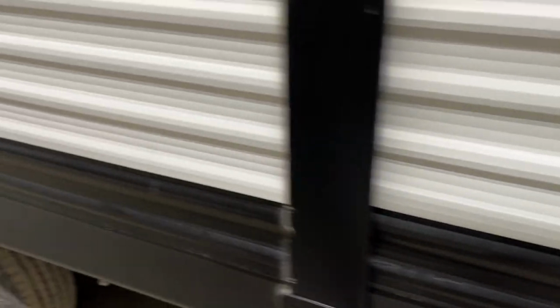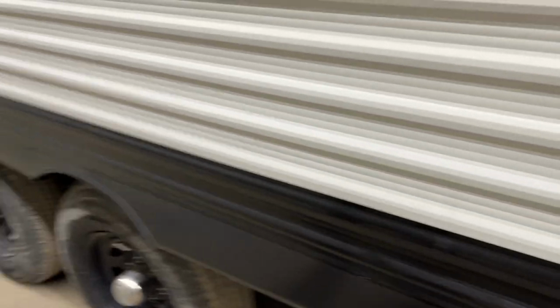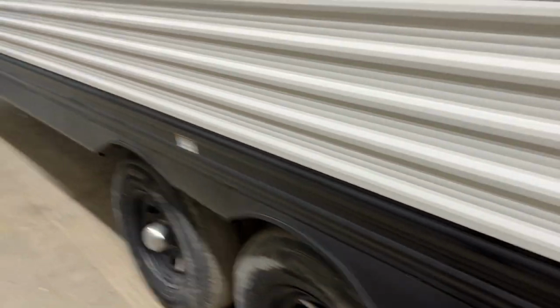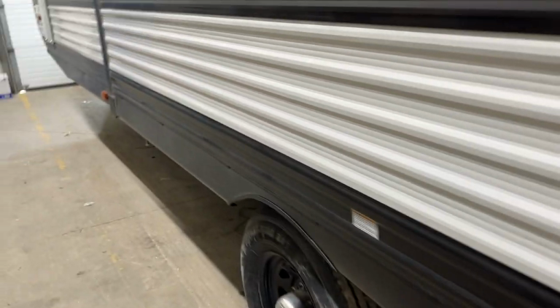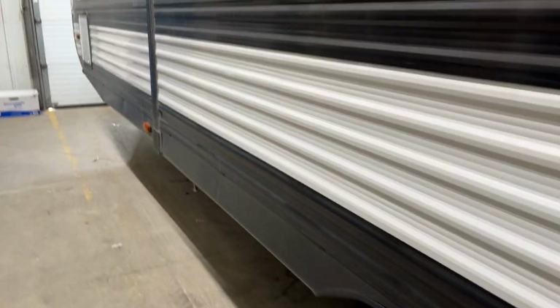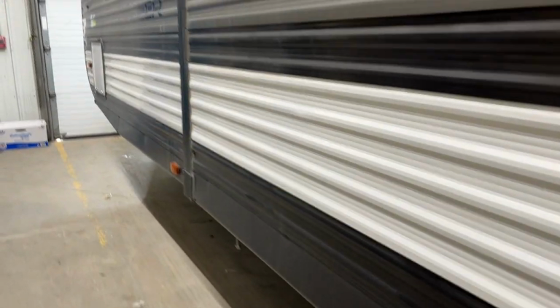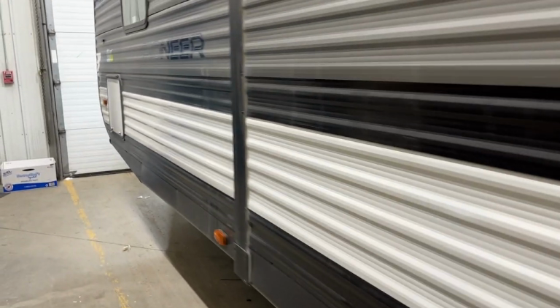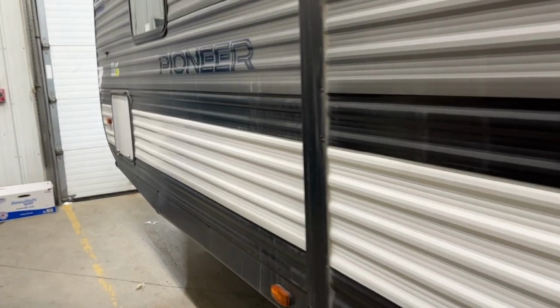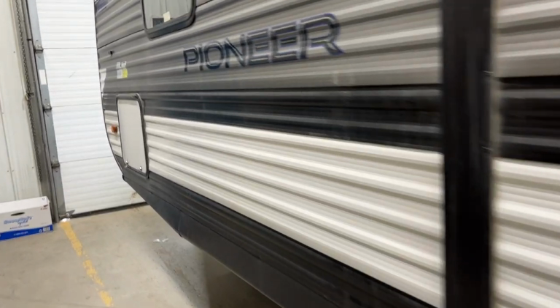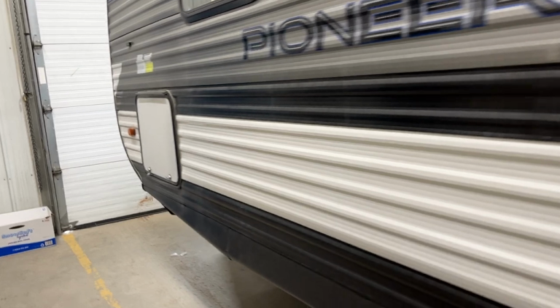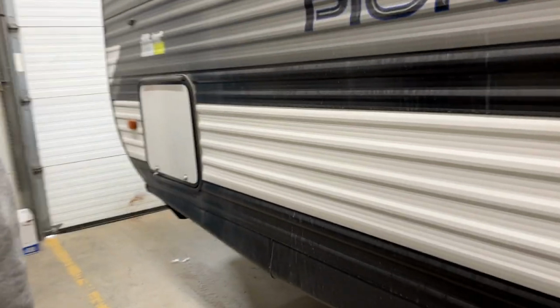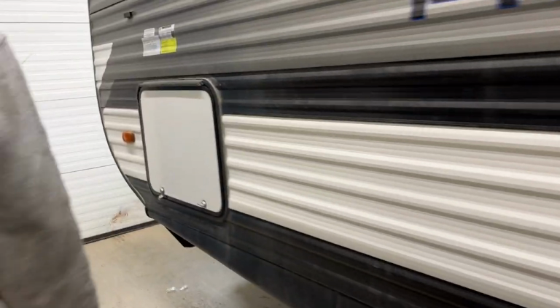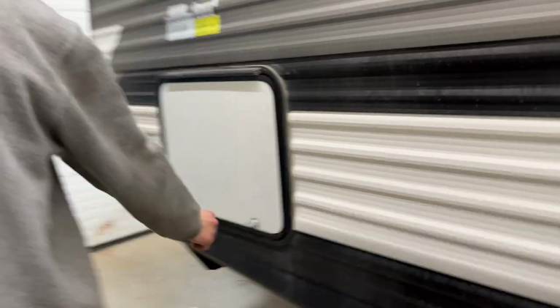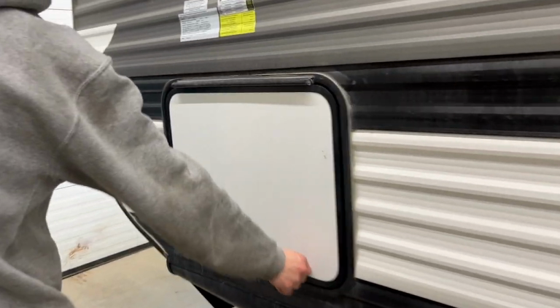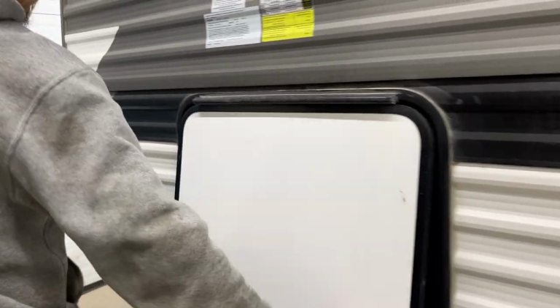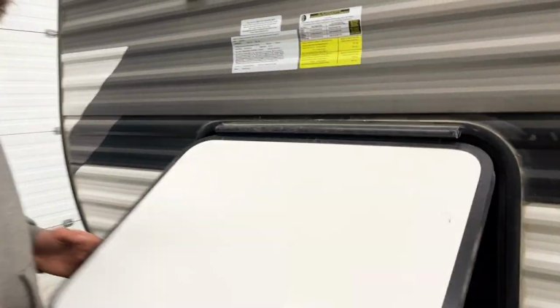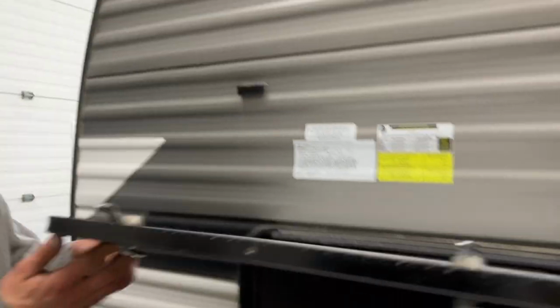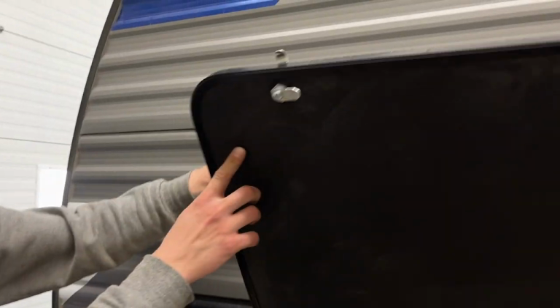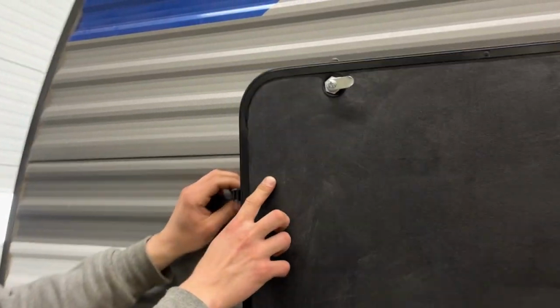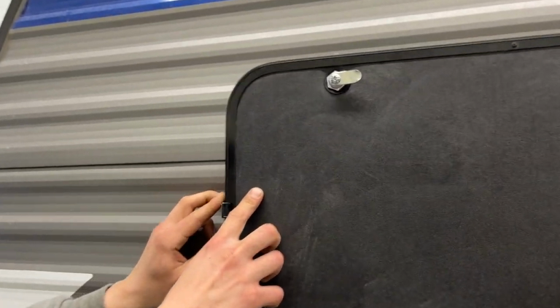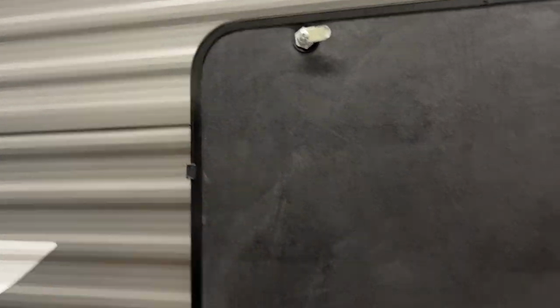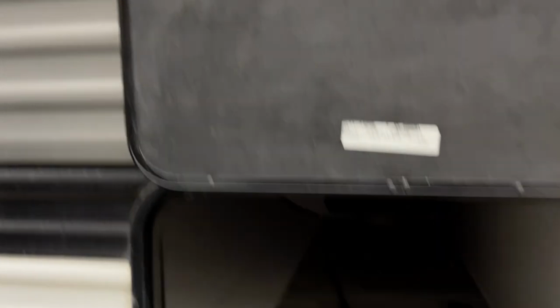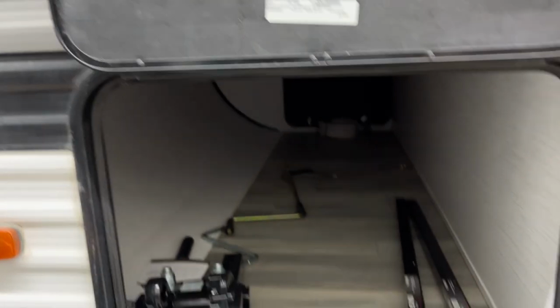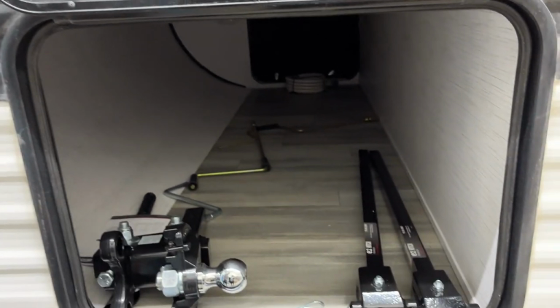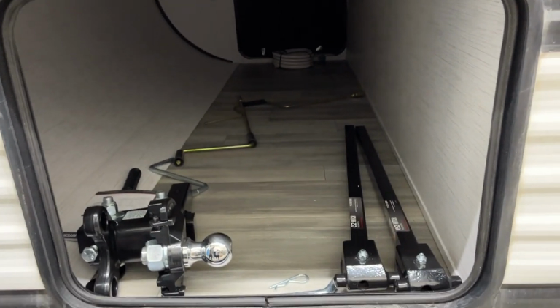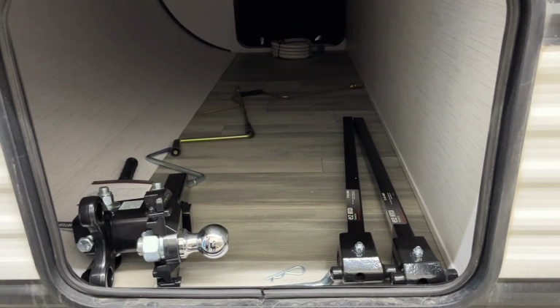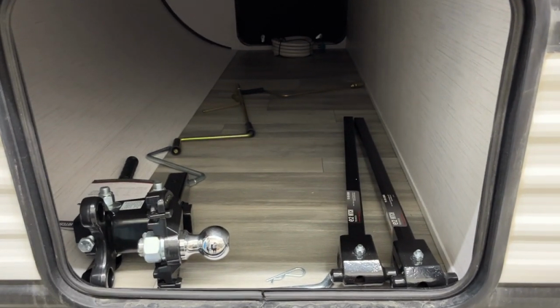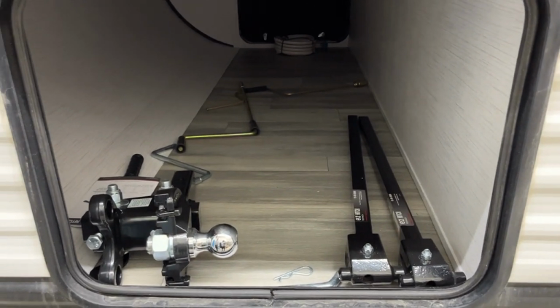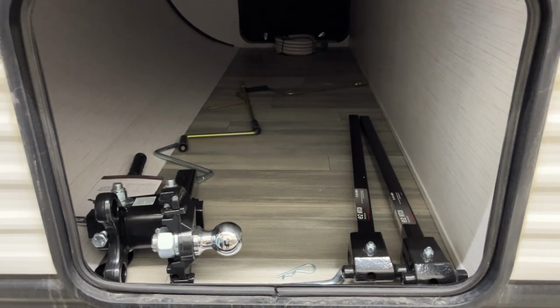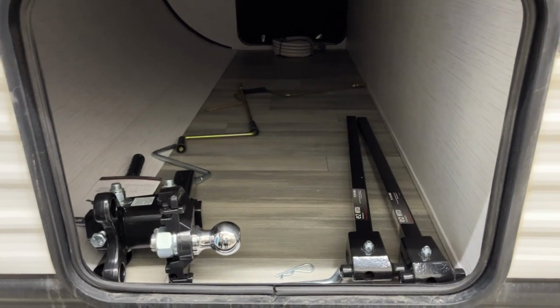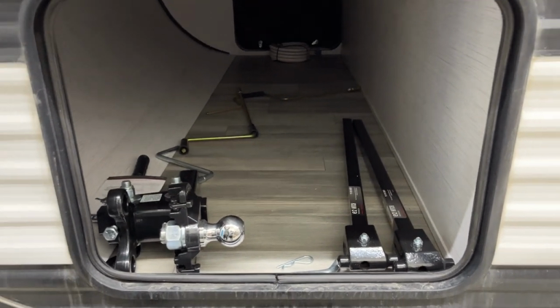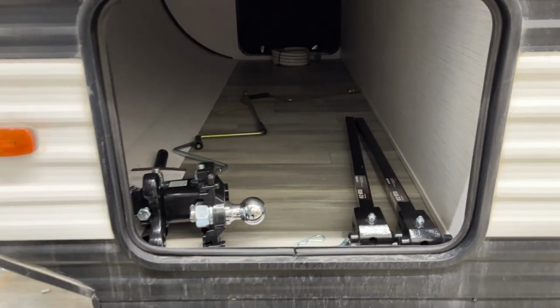Towards the front of the unit is your storage compartment. Open it up — there's a little finger on the side that holds it open for you. Inside, this customer opted to go with the weight distribution hitch, so we have that stored in here for them.